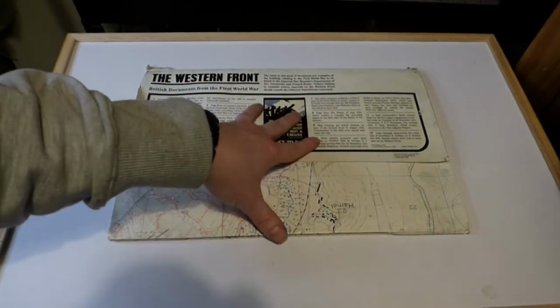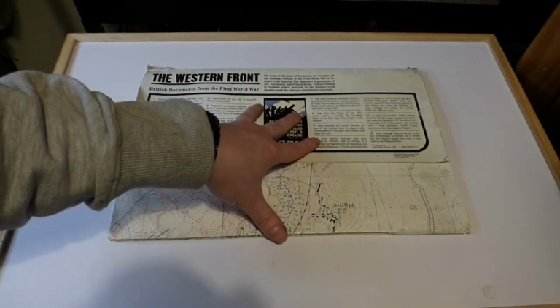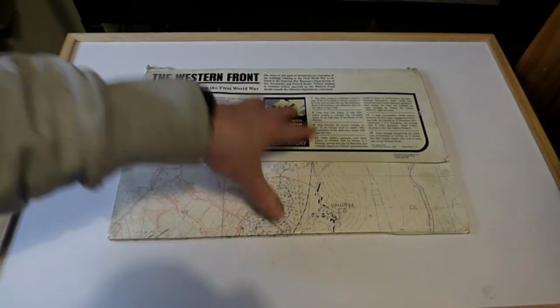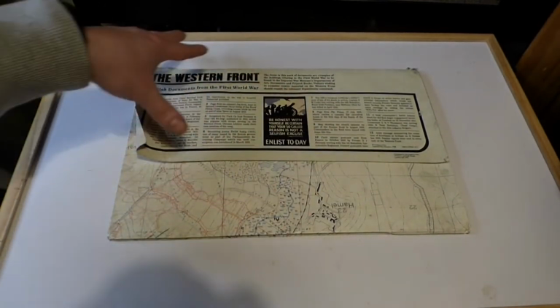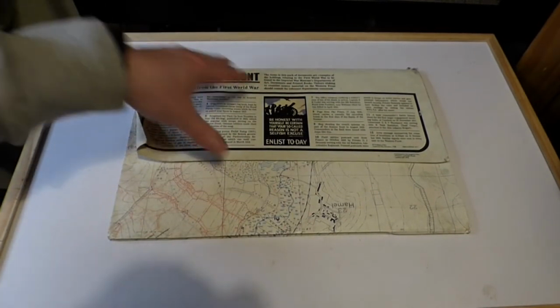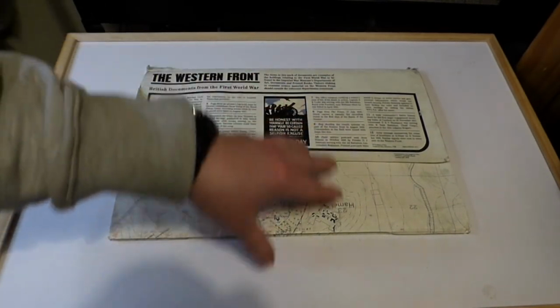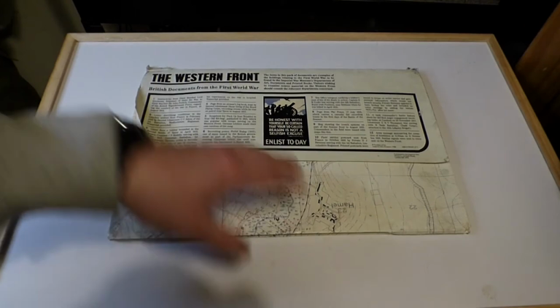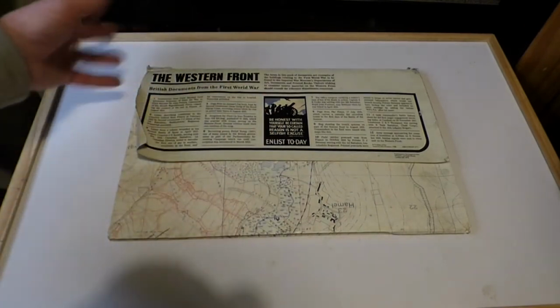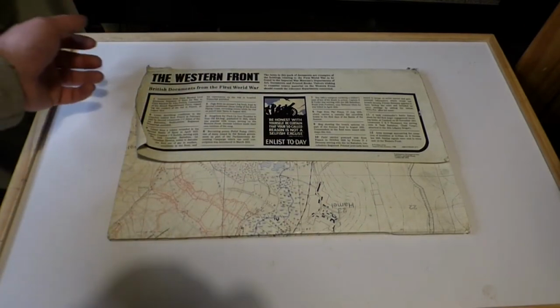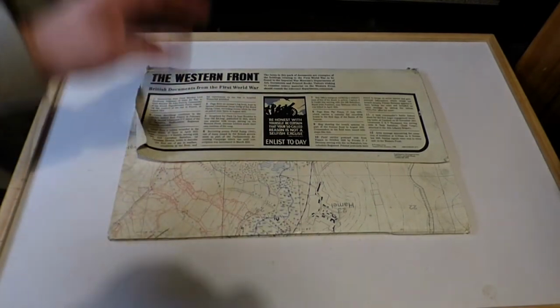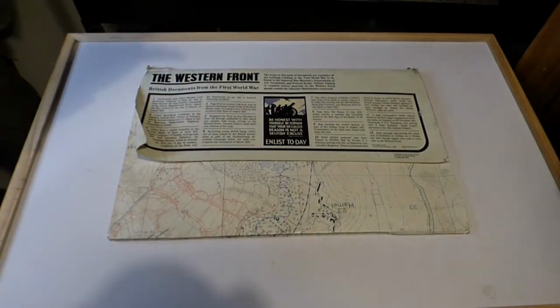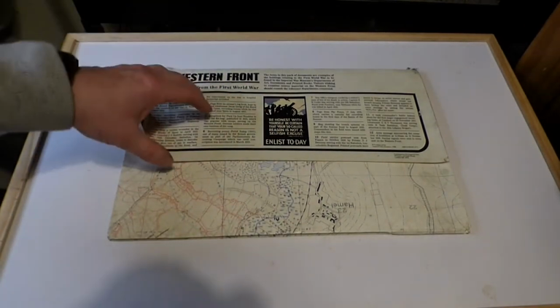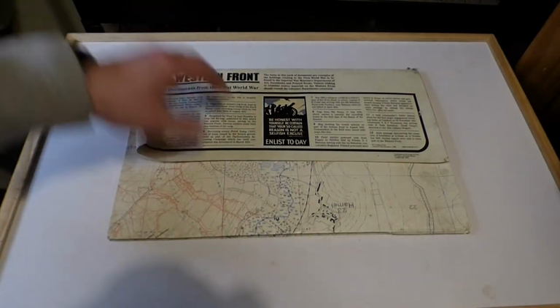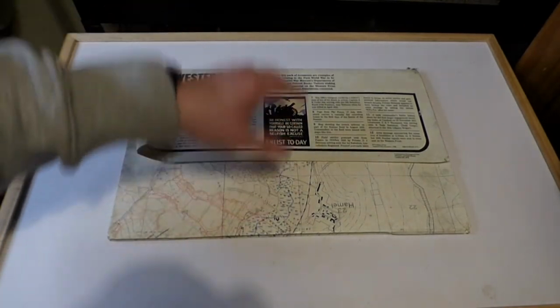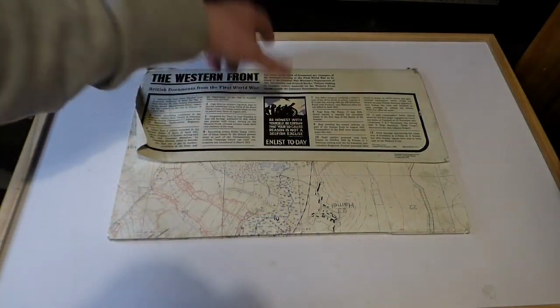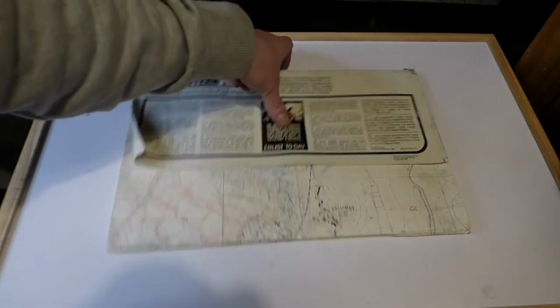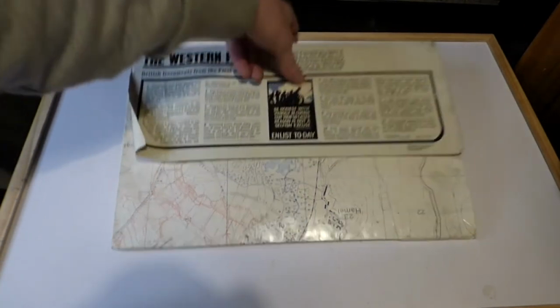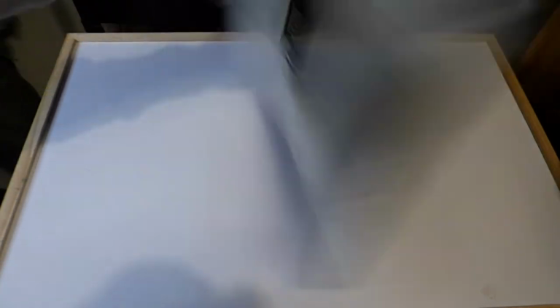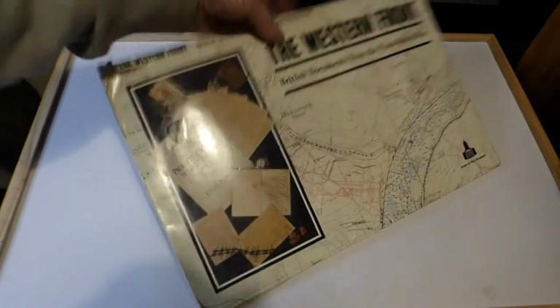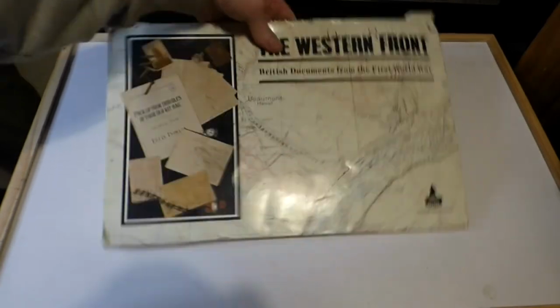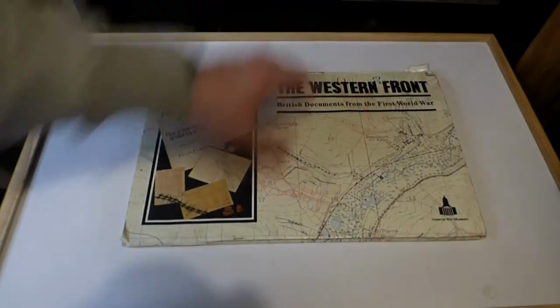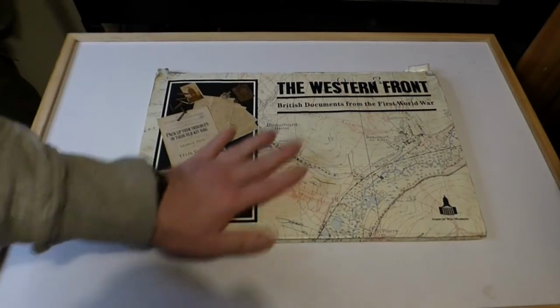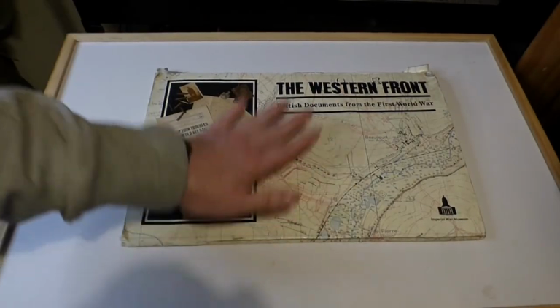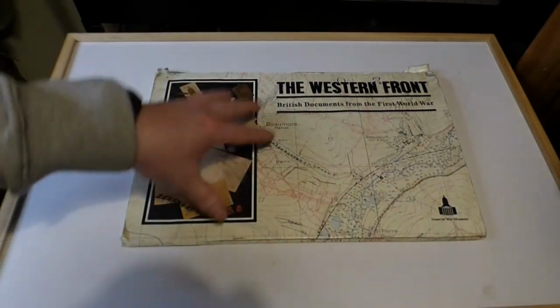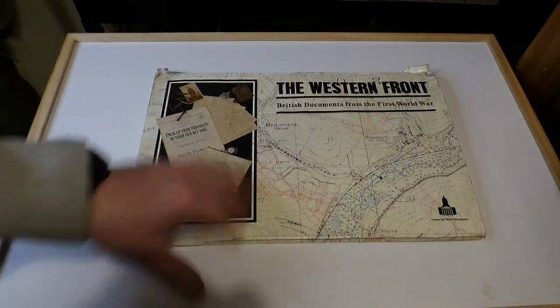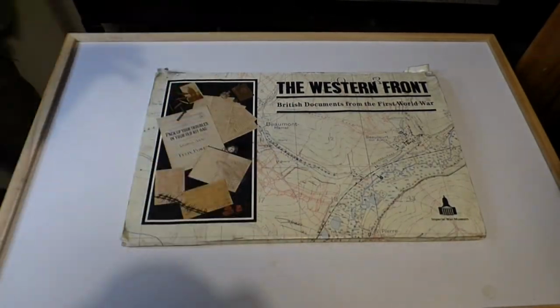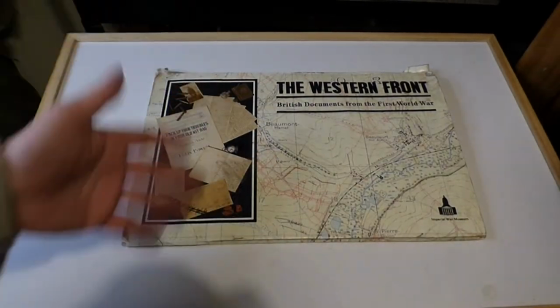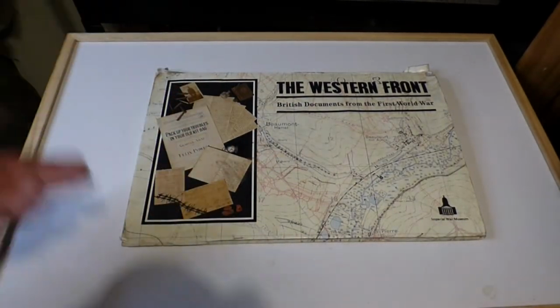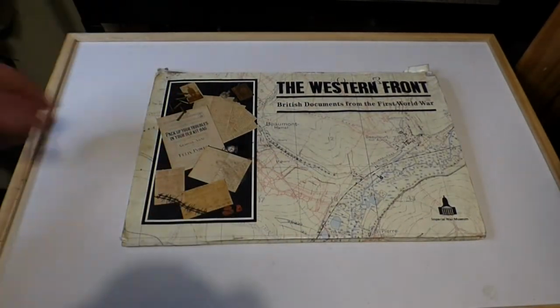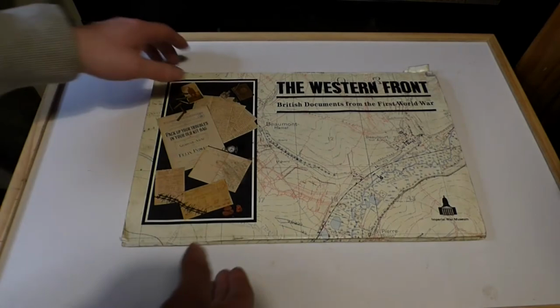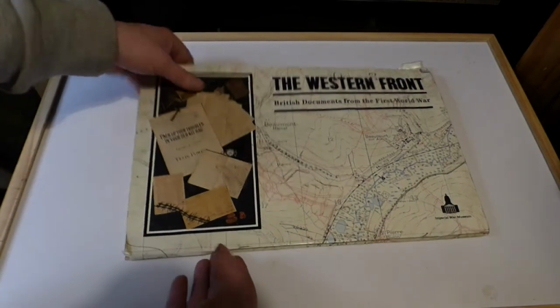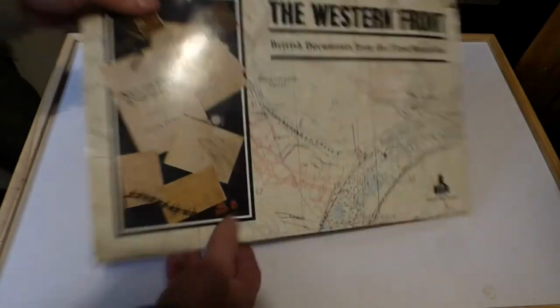These were done for teachers and historical societies, so you could have reproduction documents to show kids and students. Fantastic packets — I think they should bring them back, but that's not for me to say.